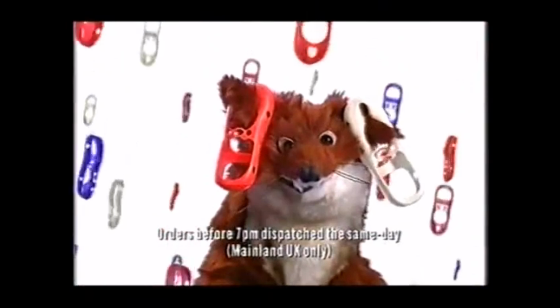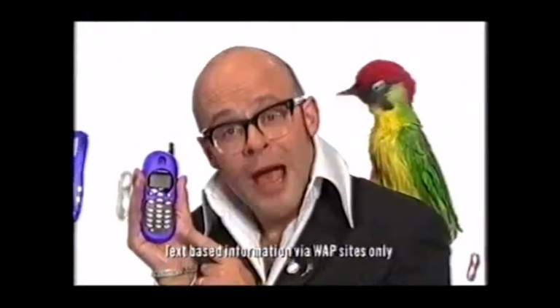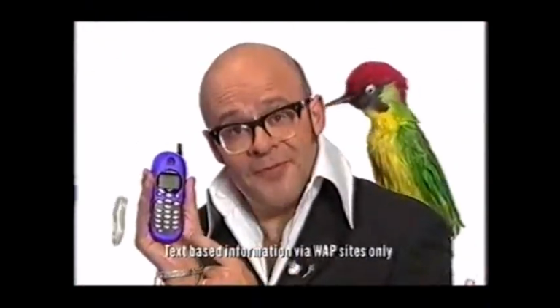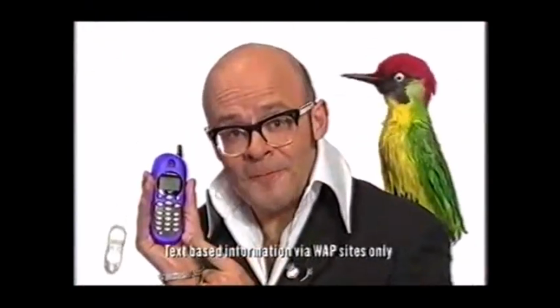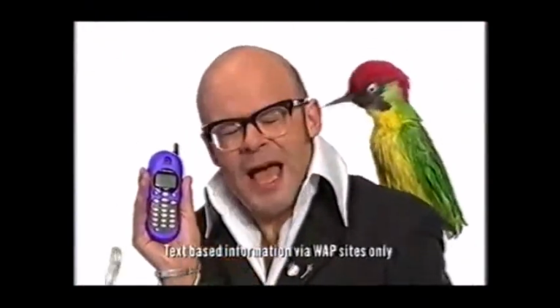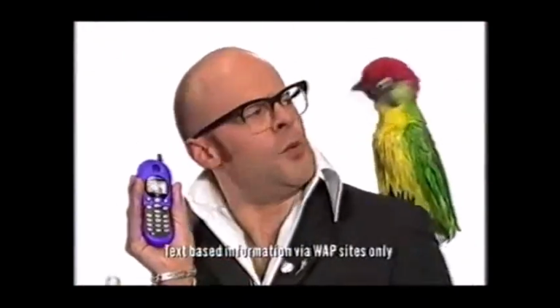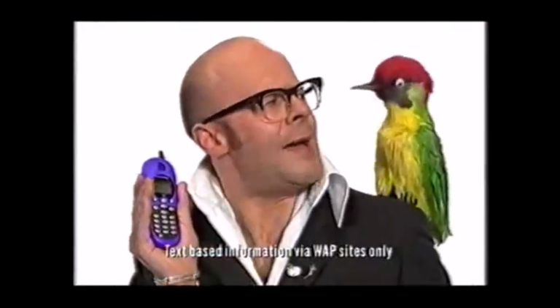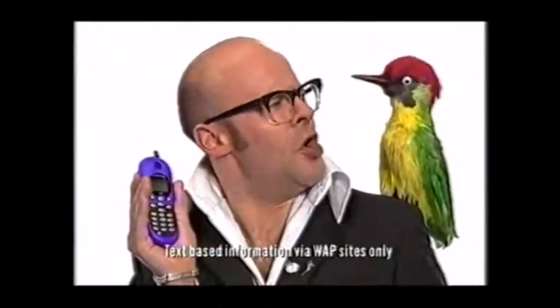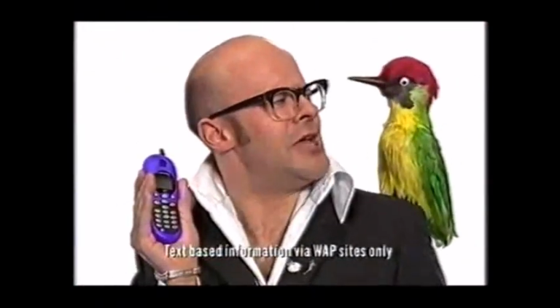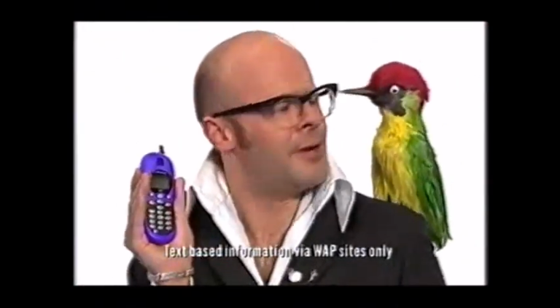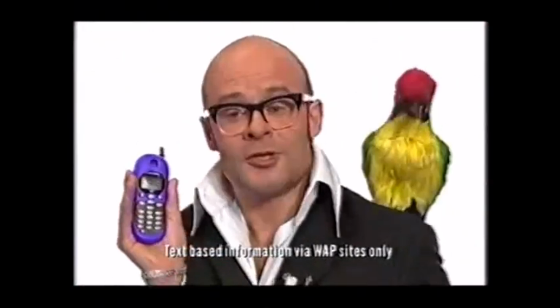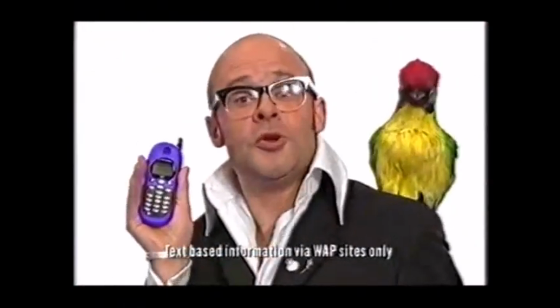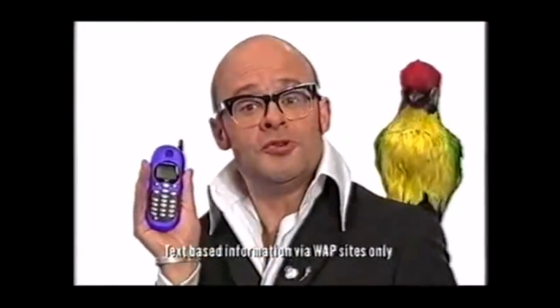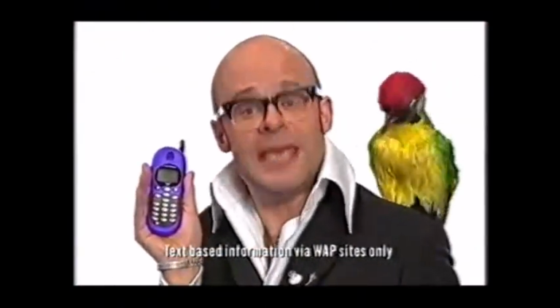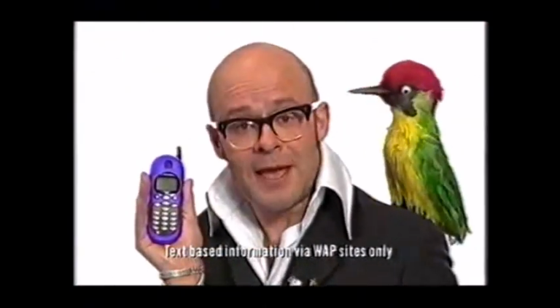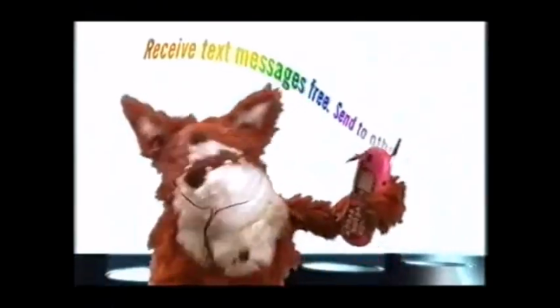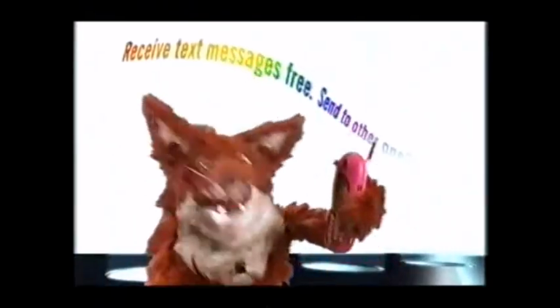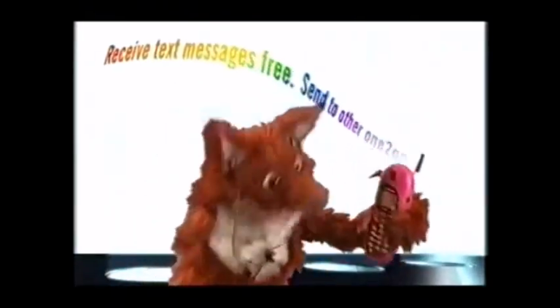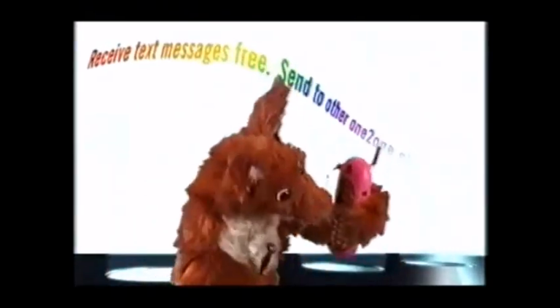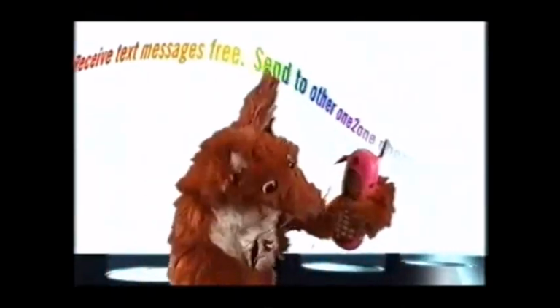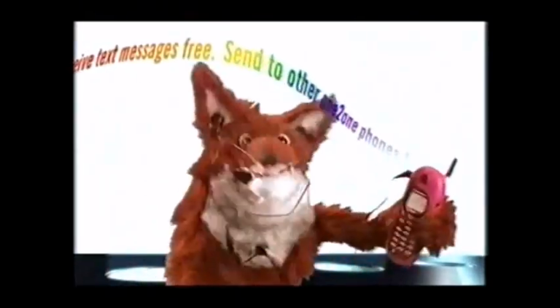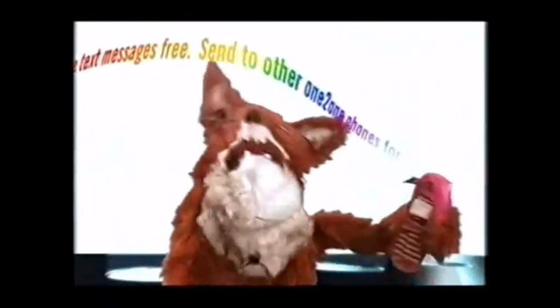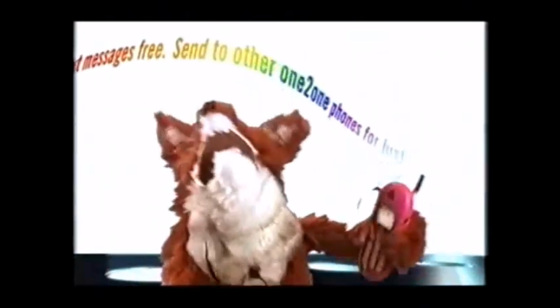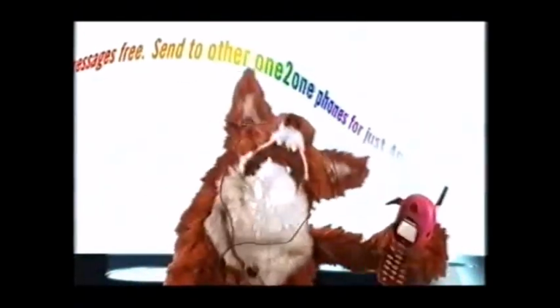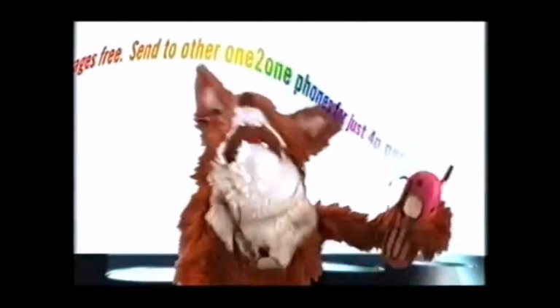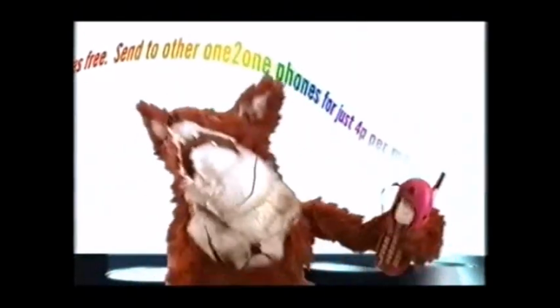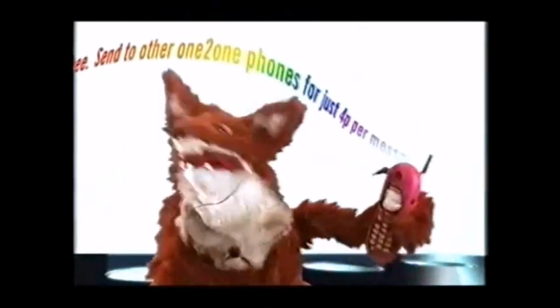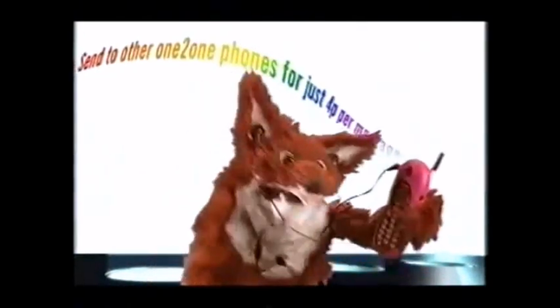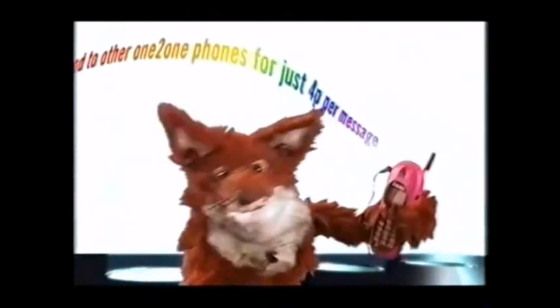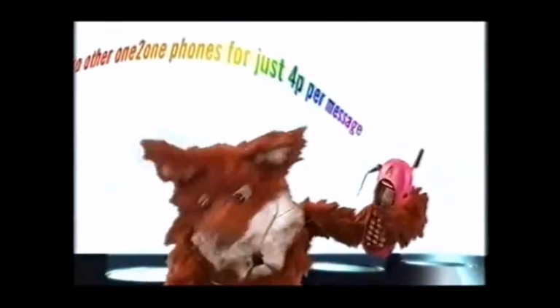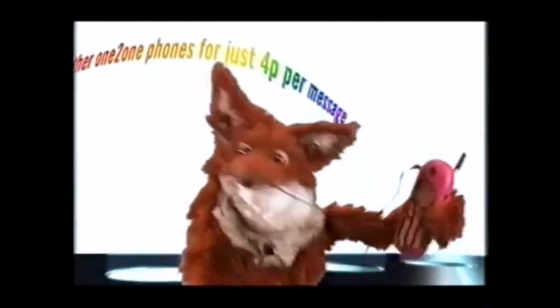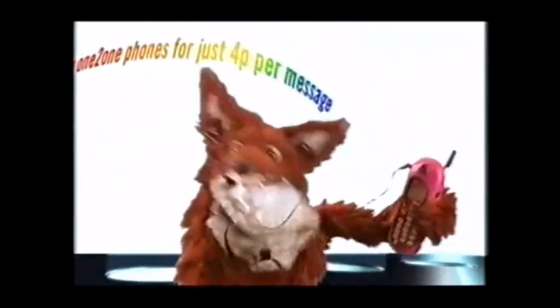It's a WAP phone. I said WAP, not TAP. So you can use it to email and download information from the internet. It even comes with a built-in FM stereo radio.